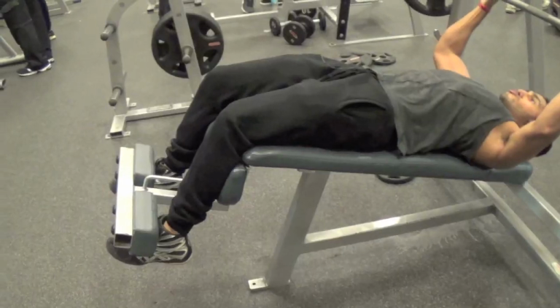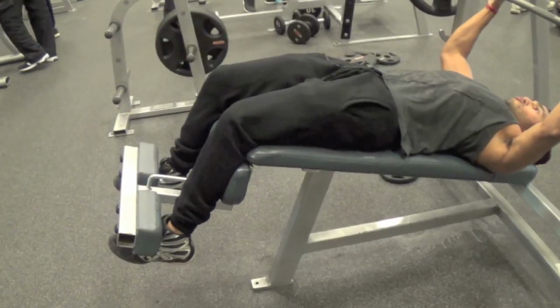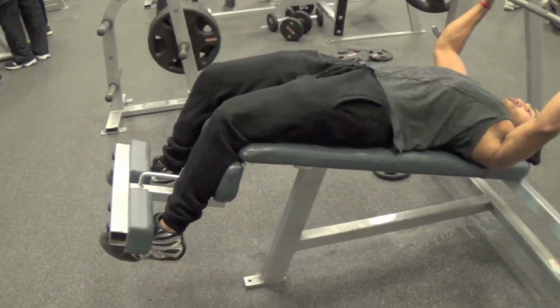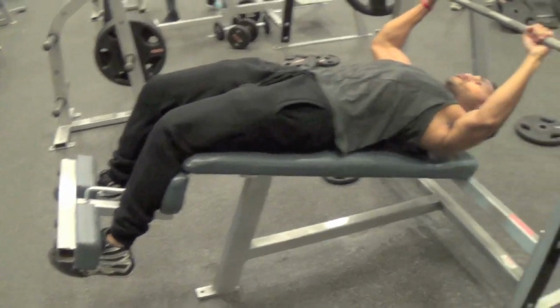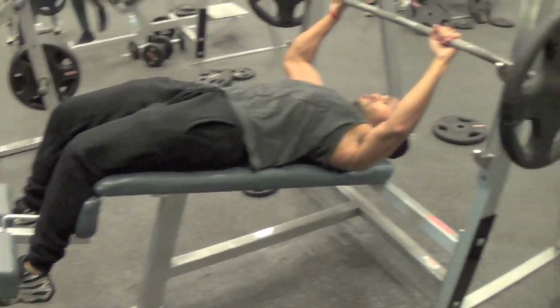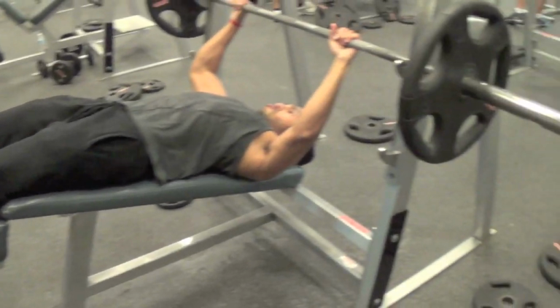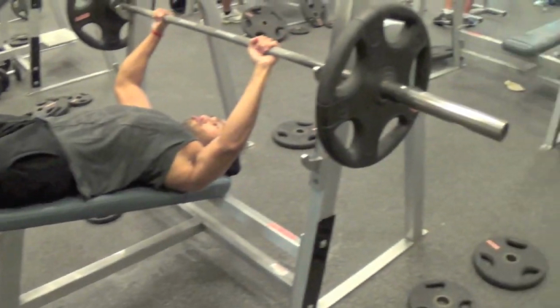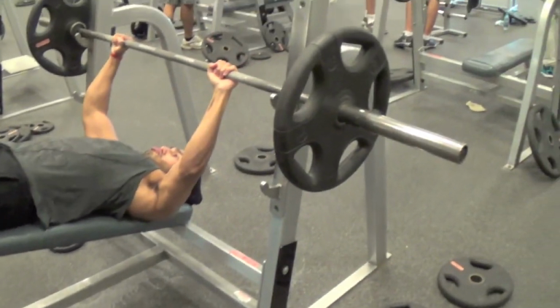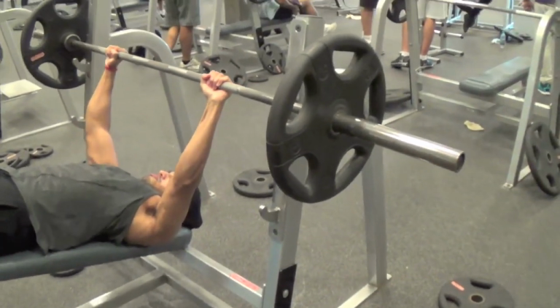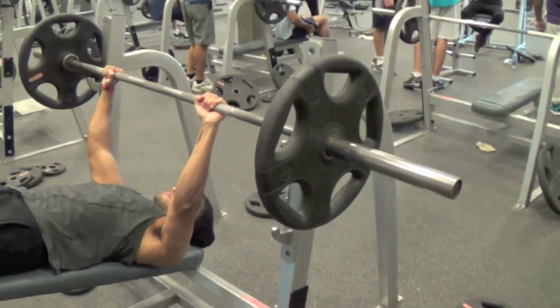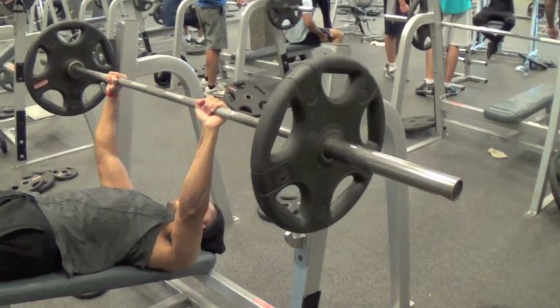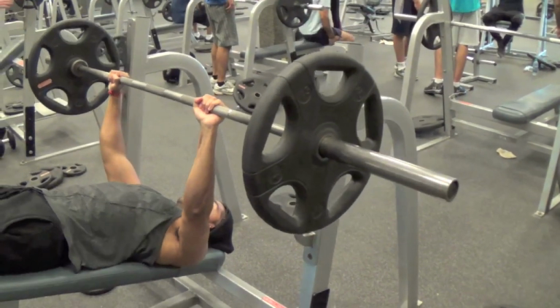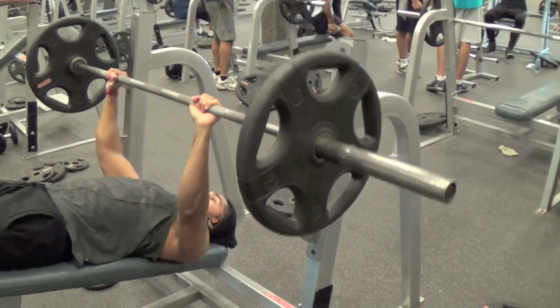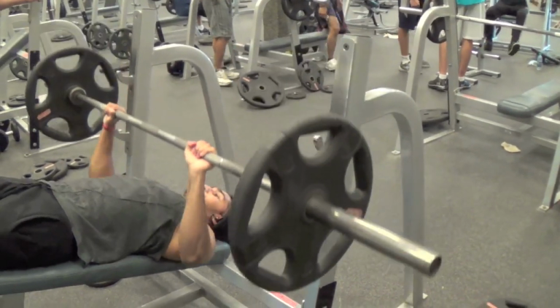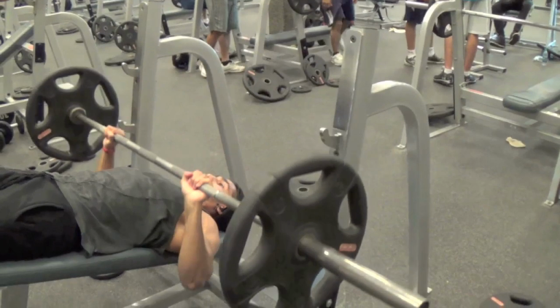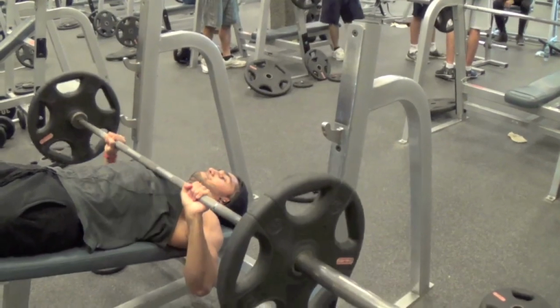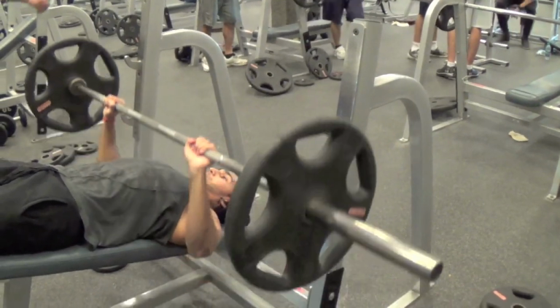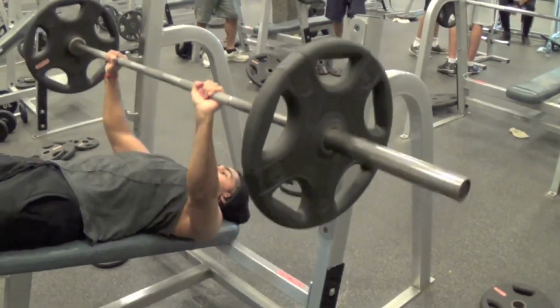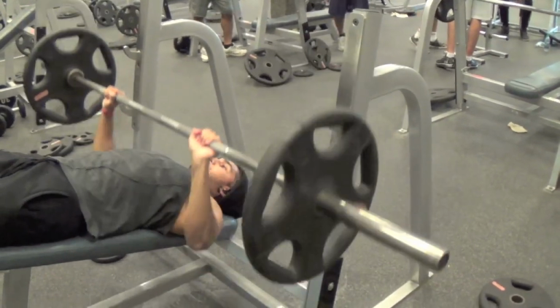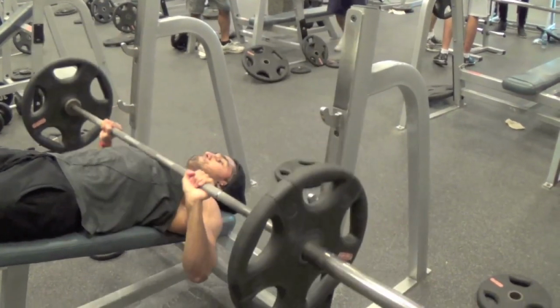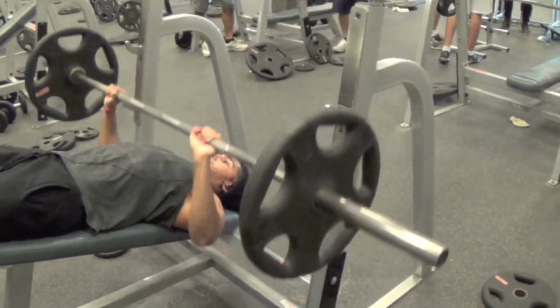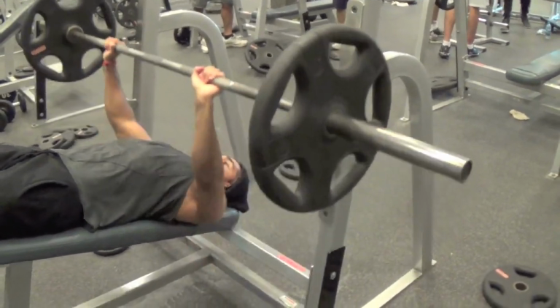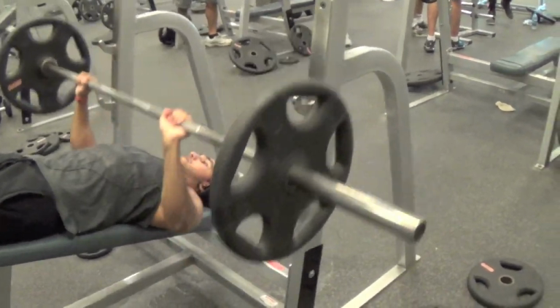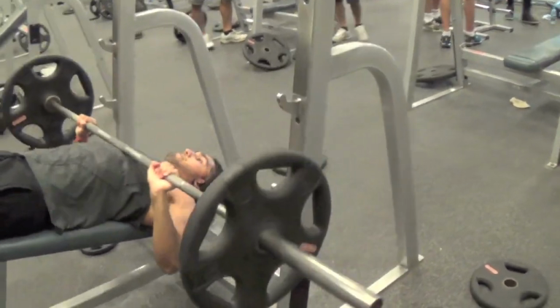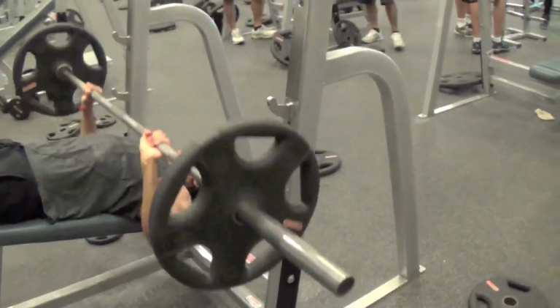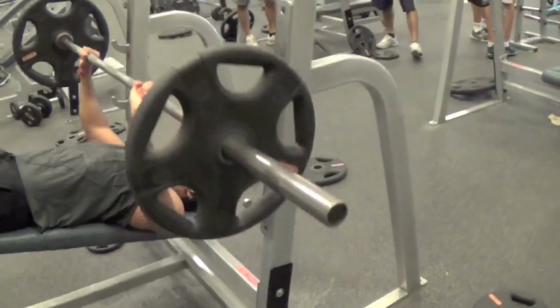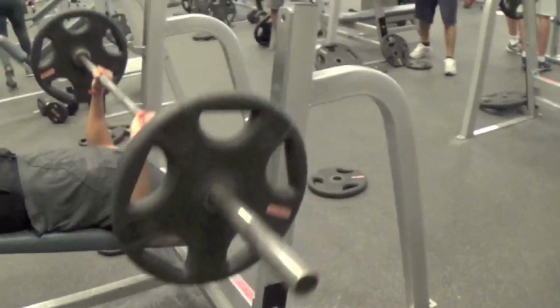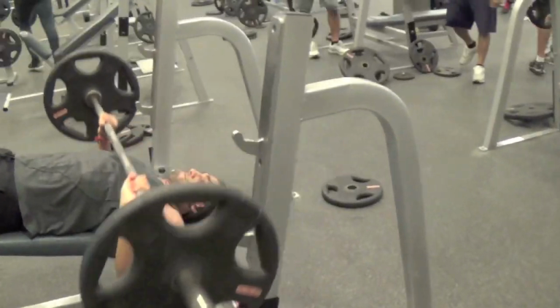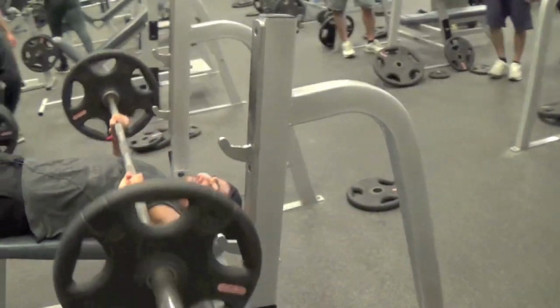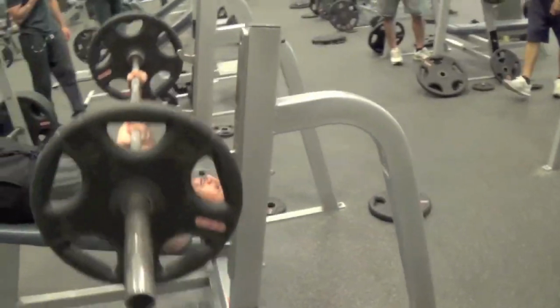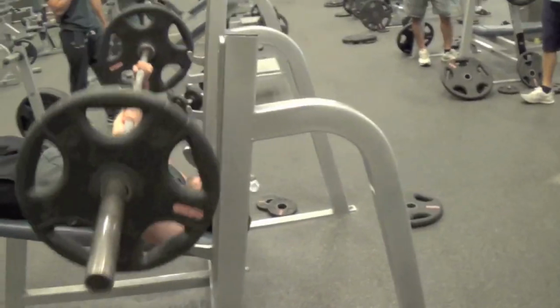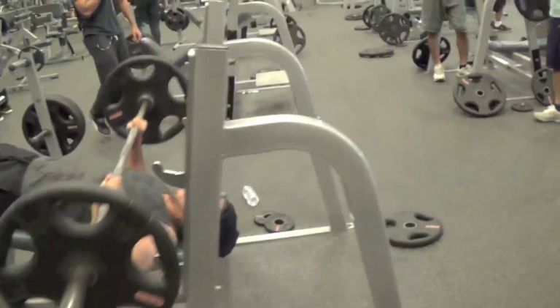Now the decline bench can feel a little unnatural when compared to the incline bench or the flat bench, so you may want to use the Smith machine just to get a feel for the movement.